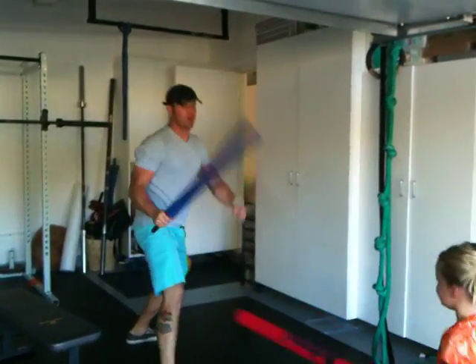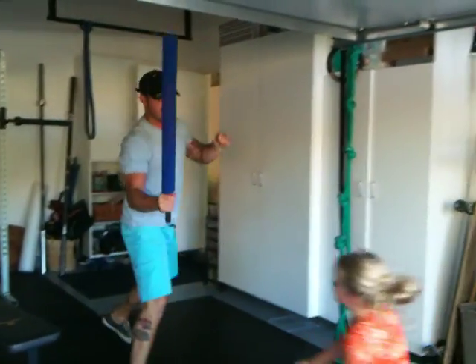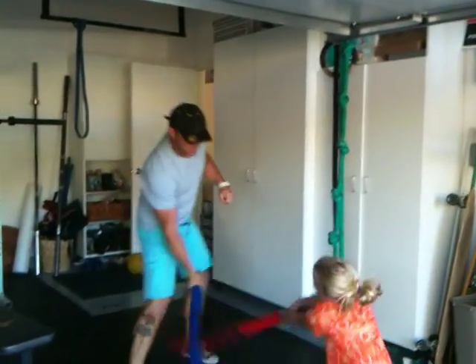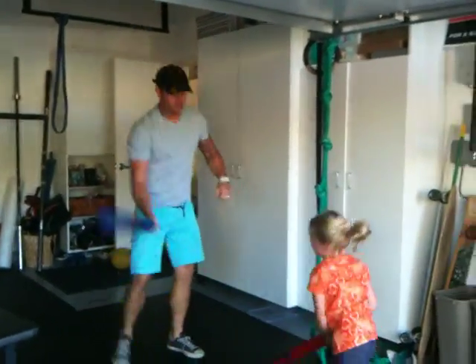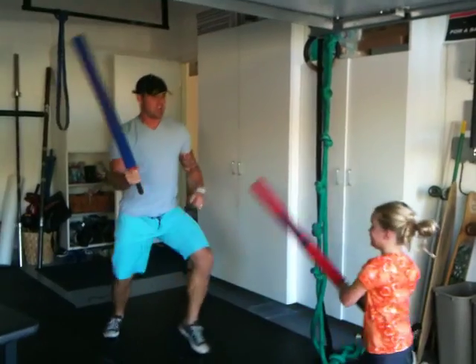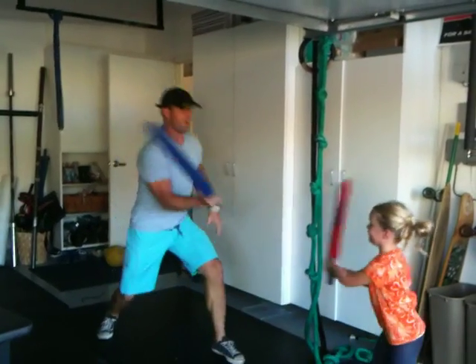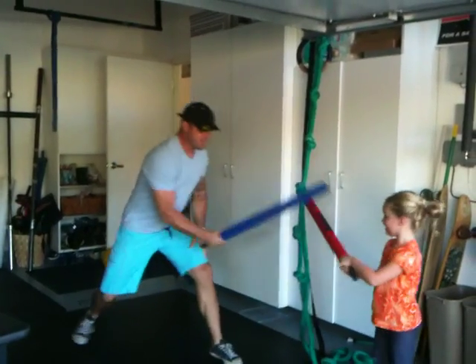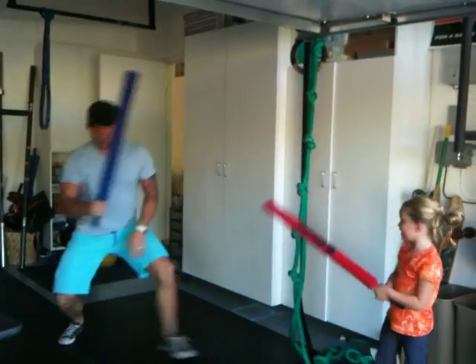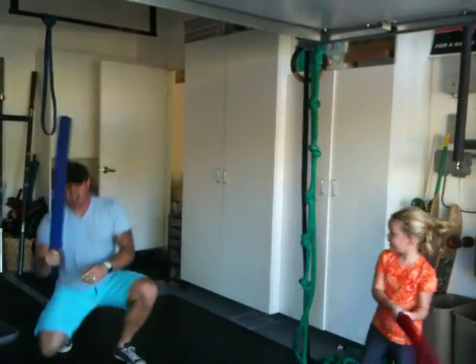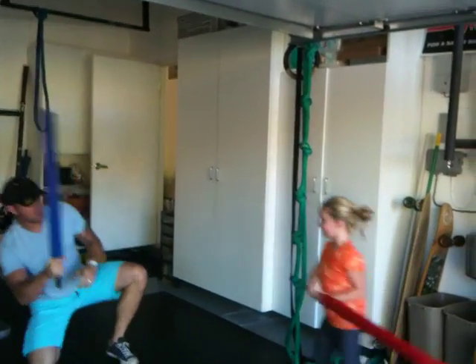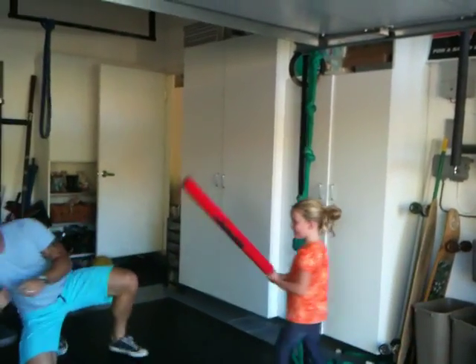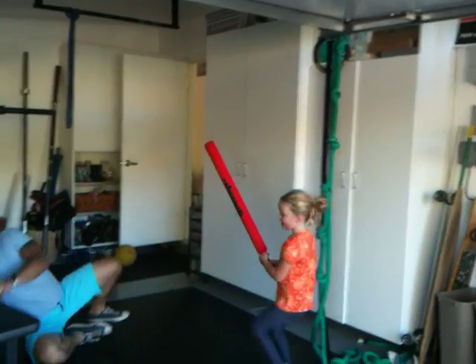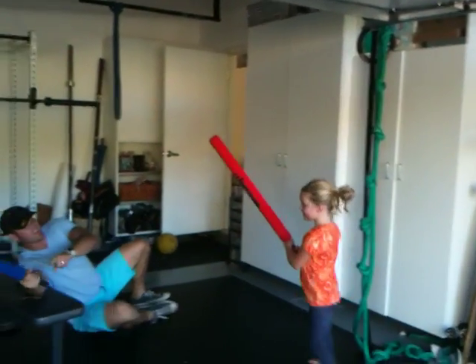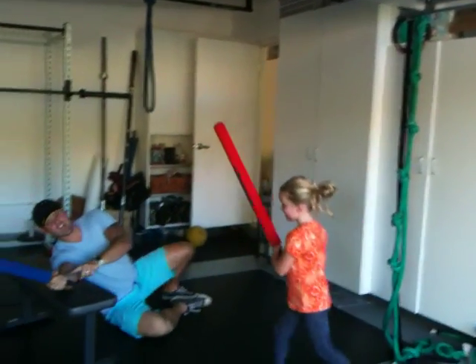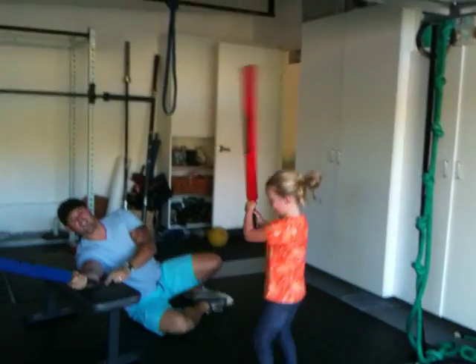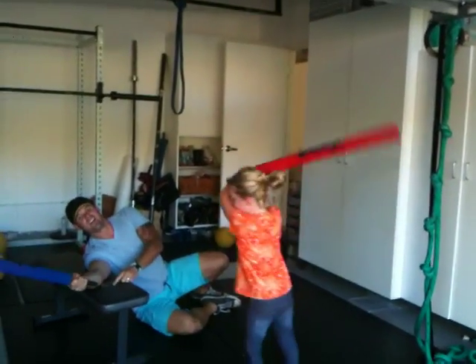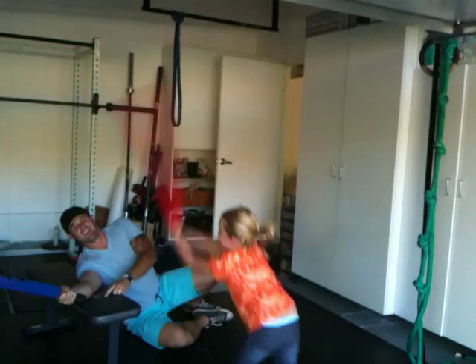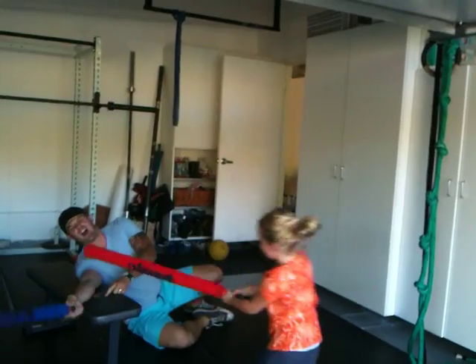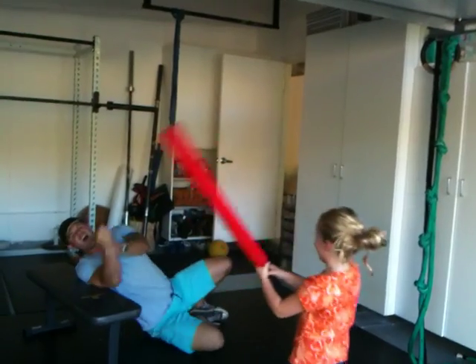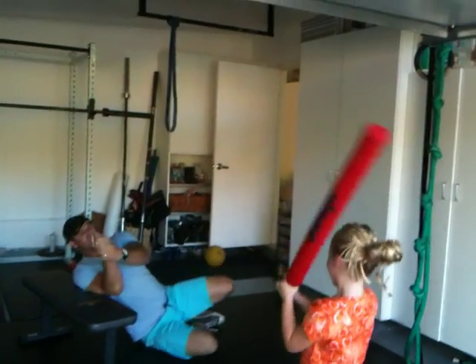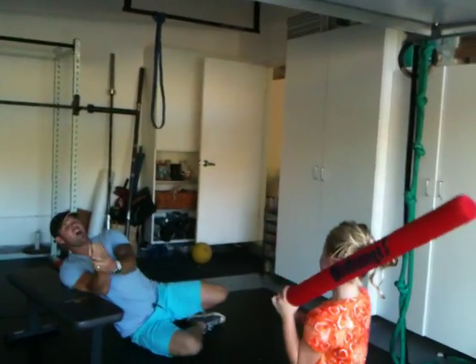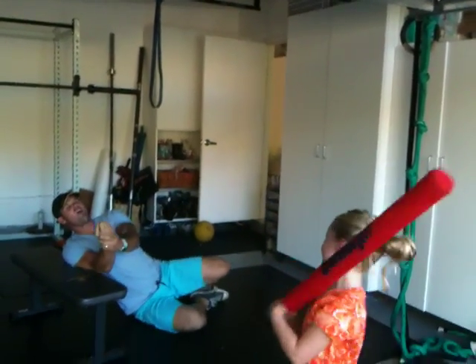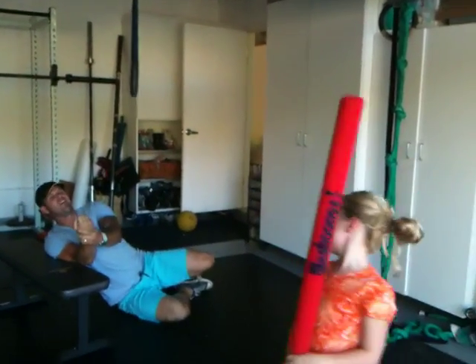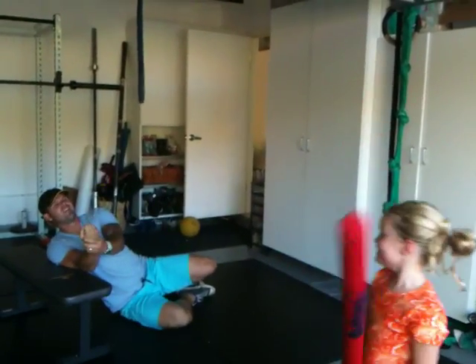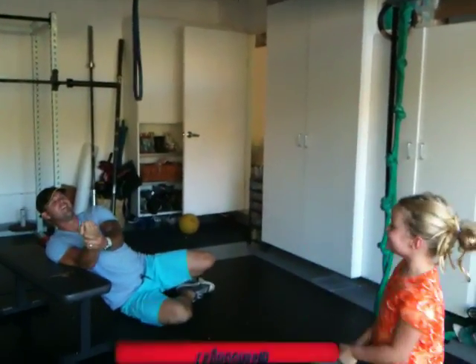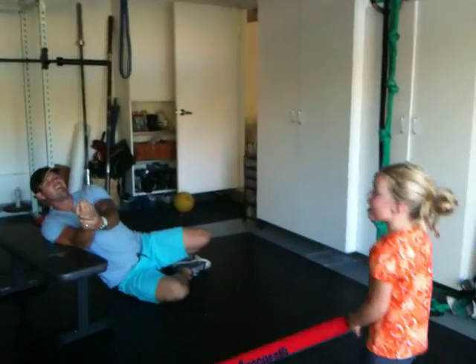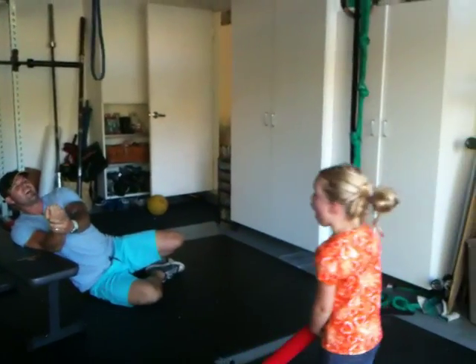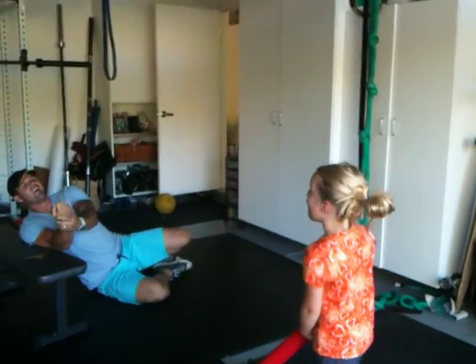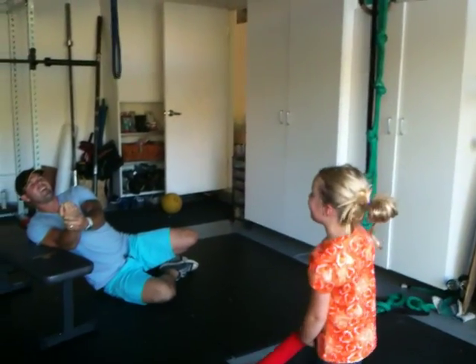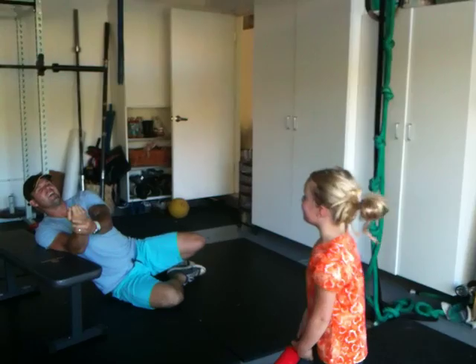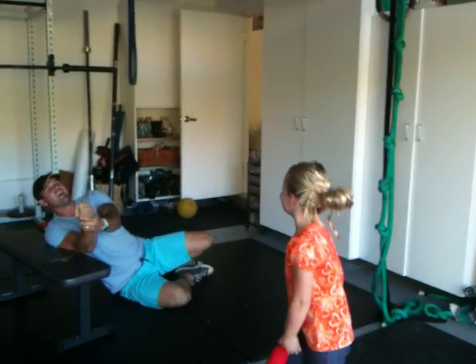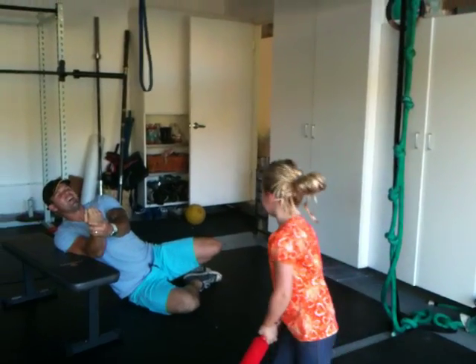We try to attack each other. We're fighting. Luke, I am your father.